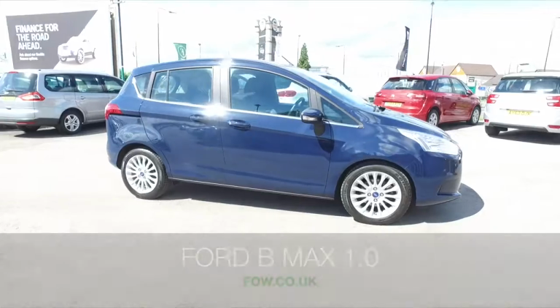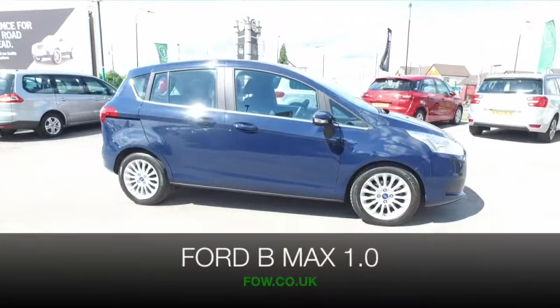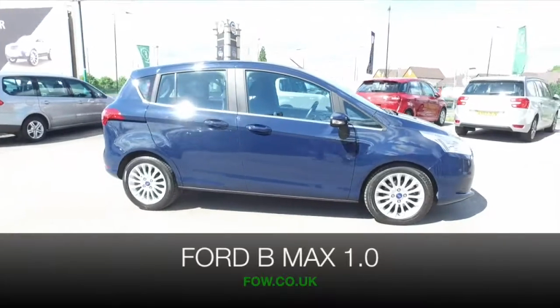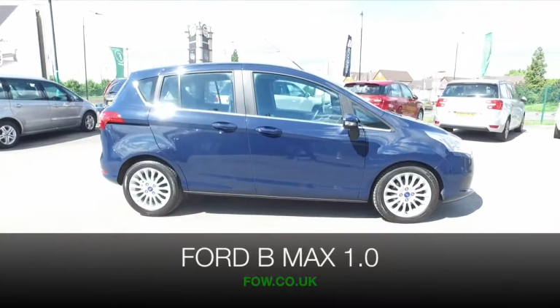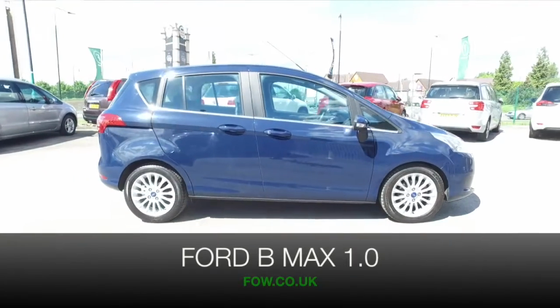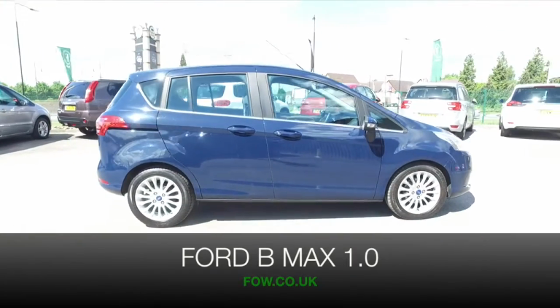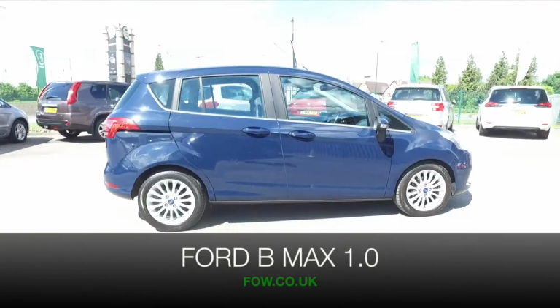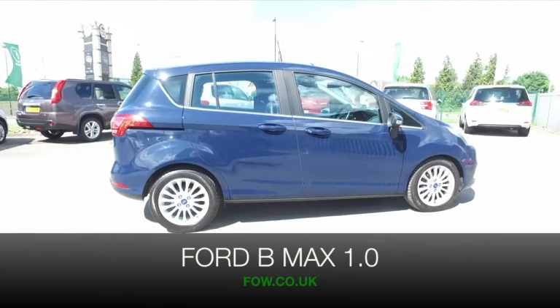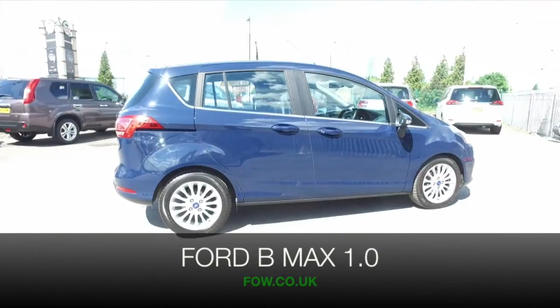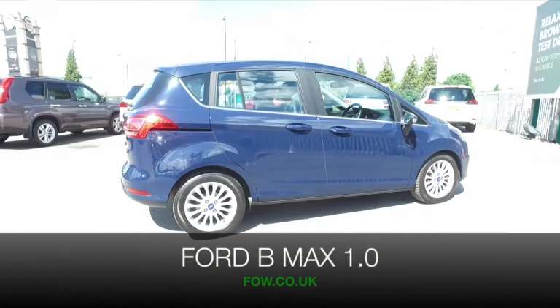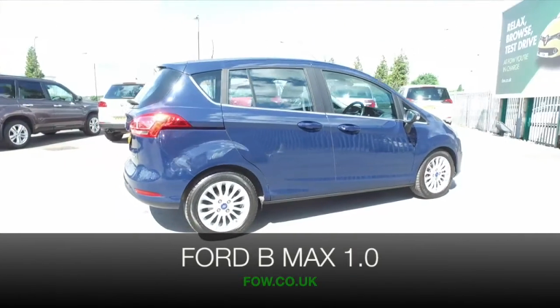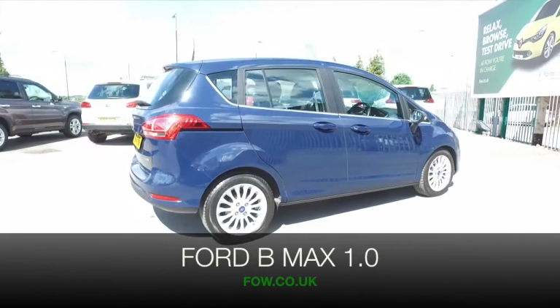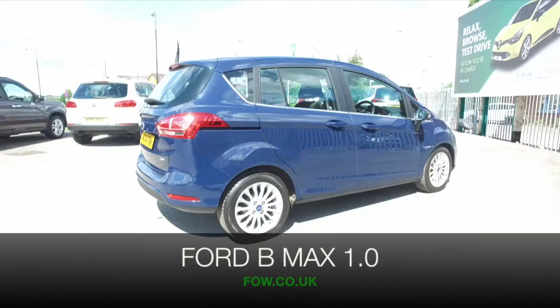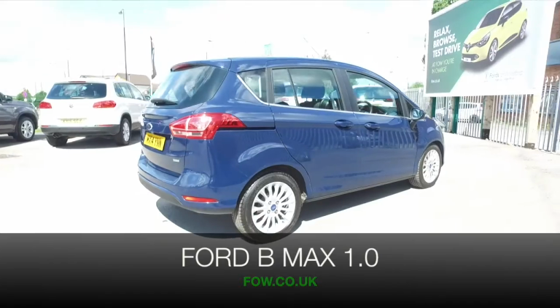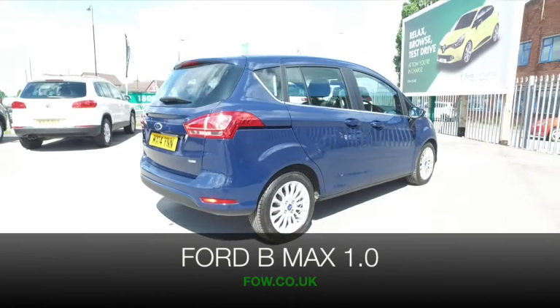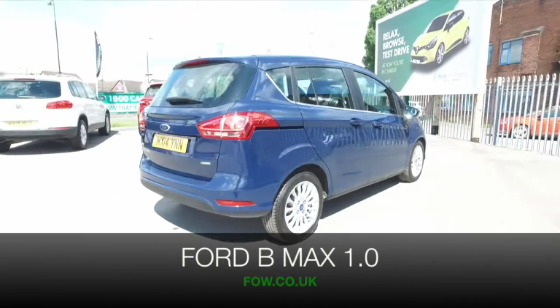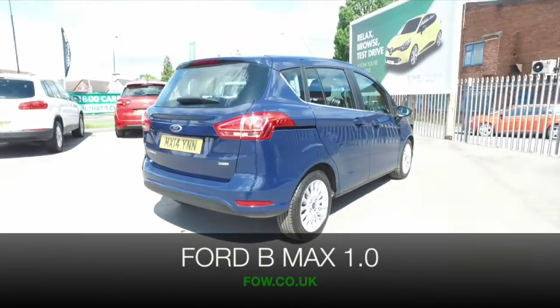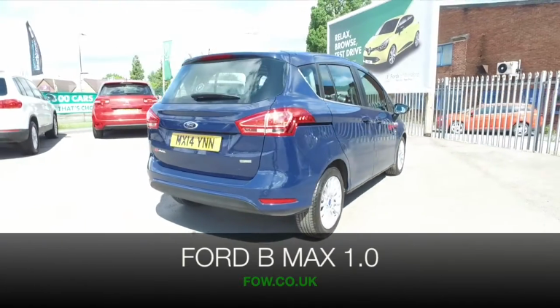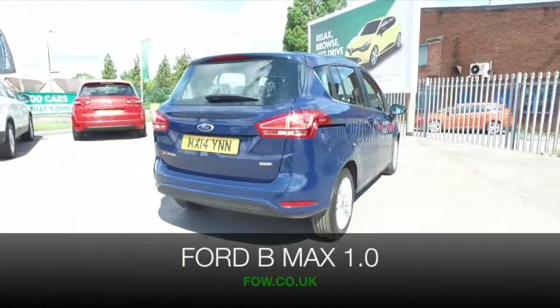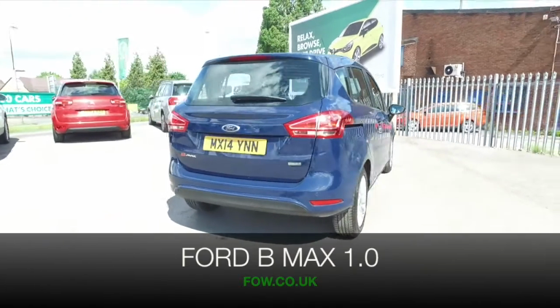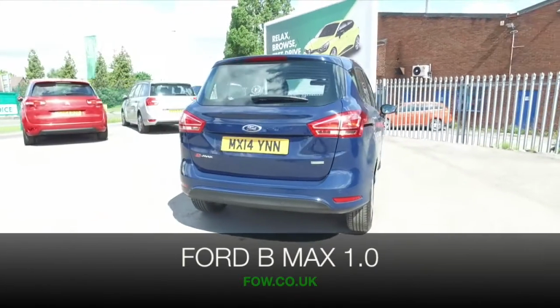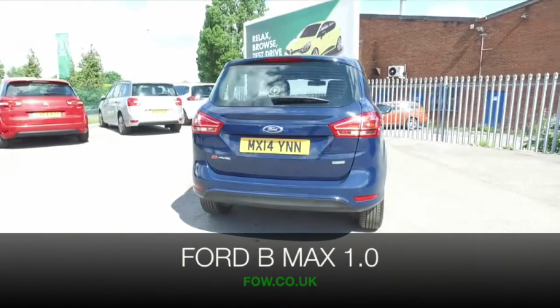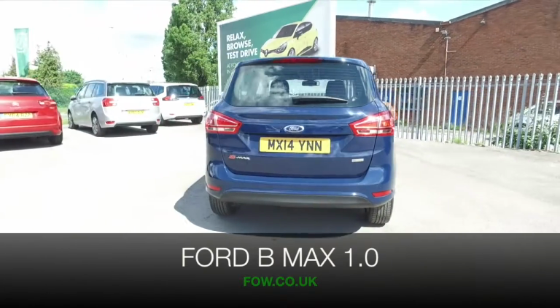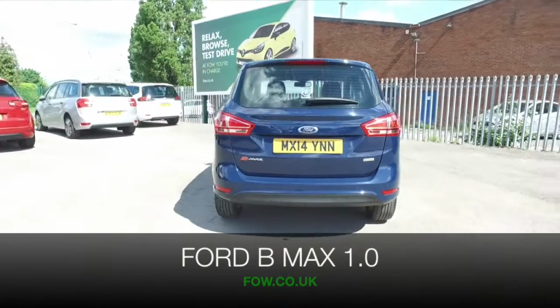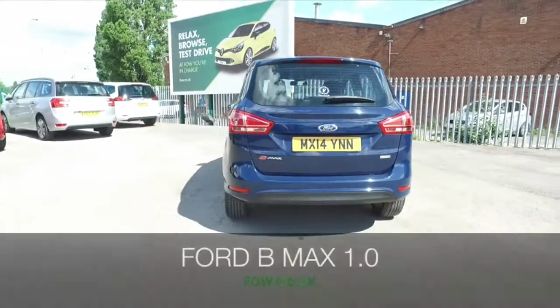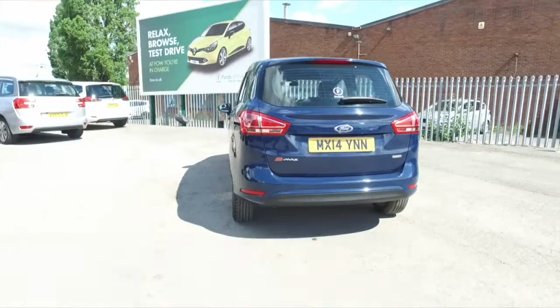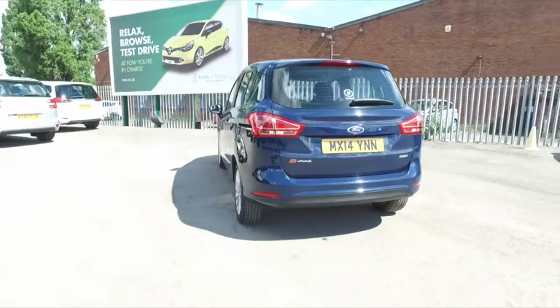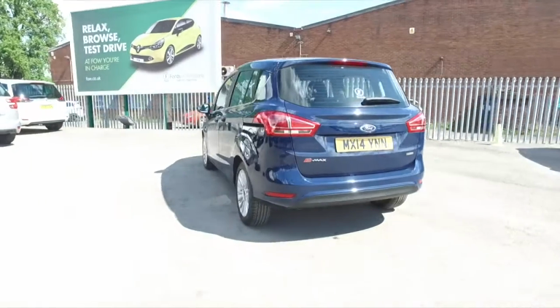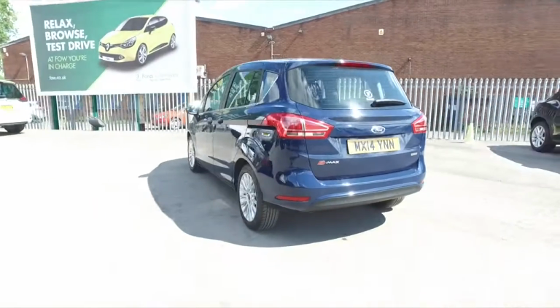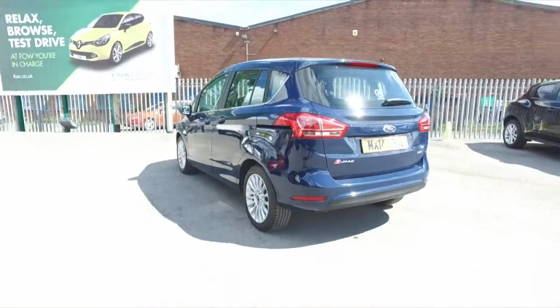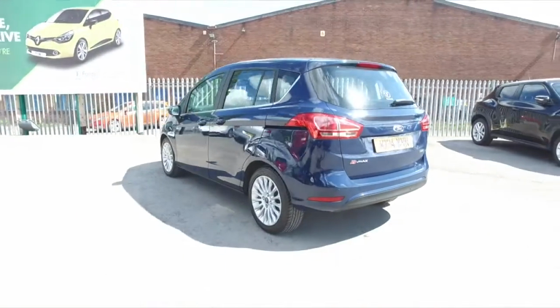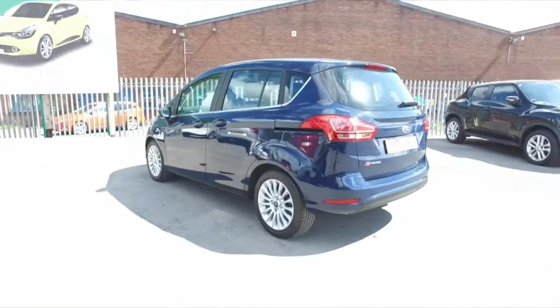Here we have a practical, family-friendly car which looks great in its blue coachwork — a B-Max from 2014, low mileage for its year as well, just over 19,000 on the clock.